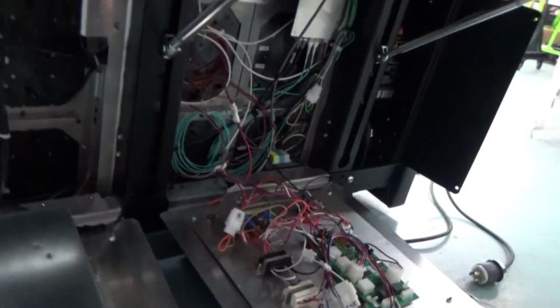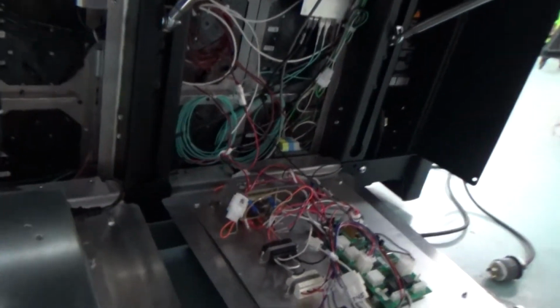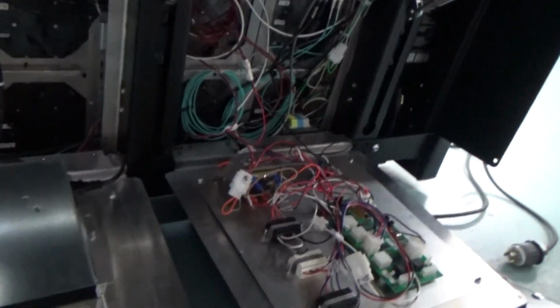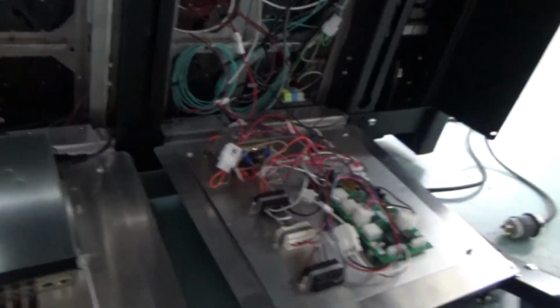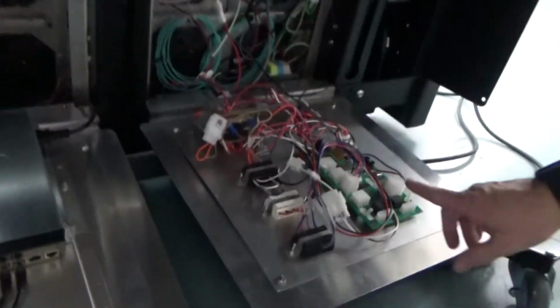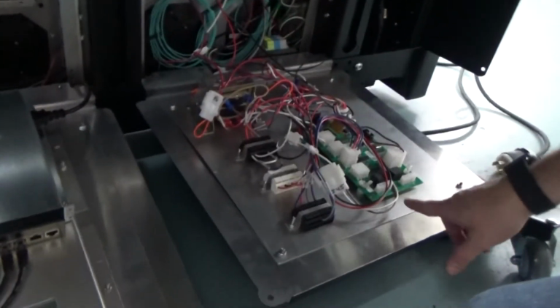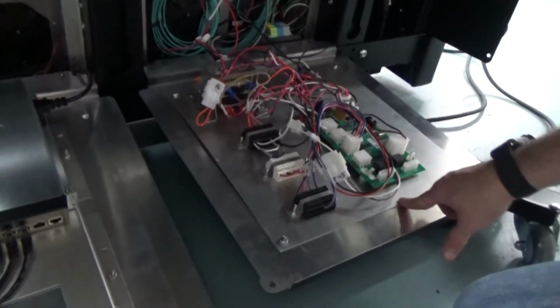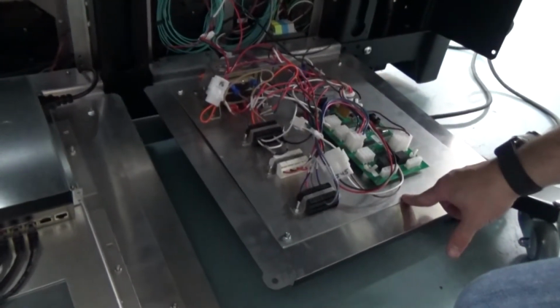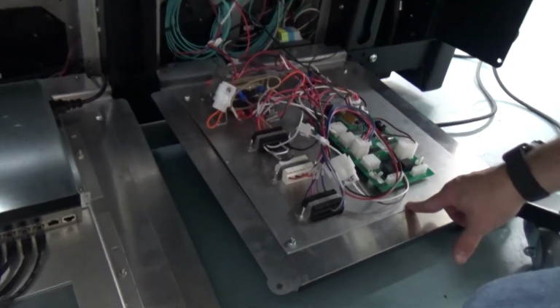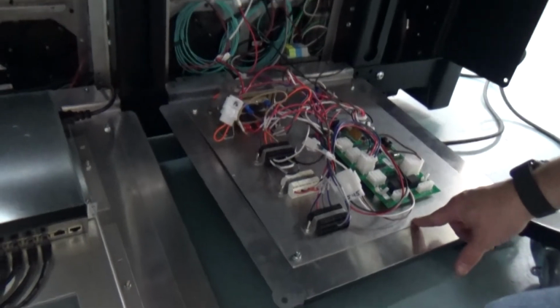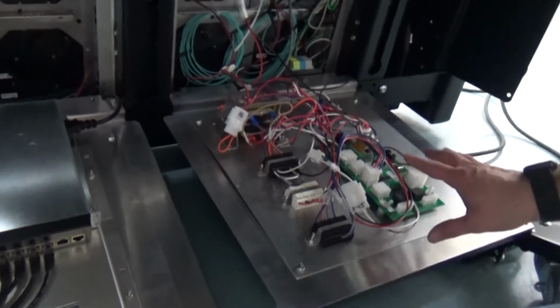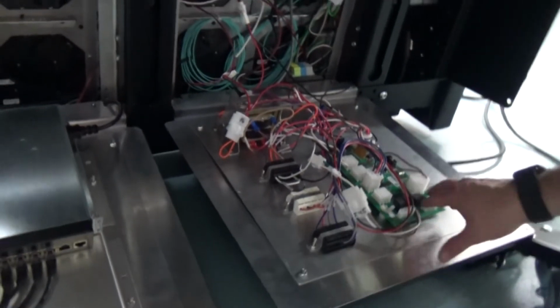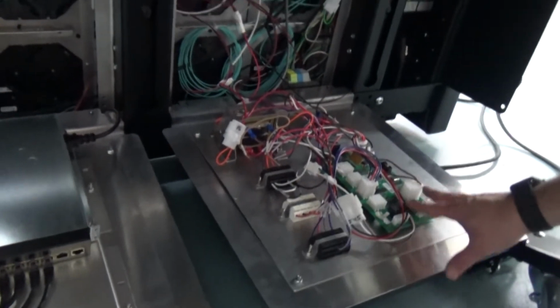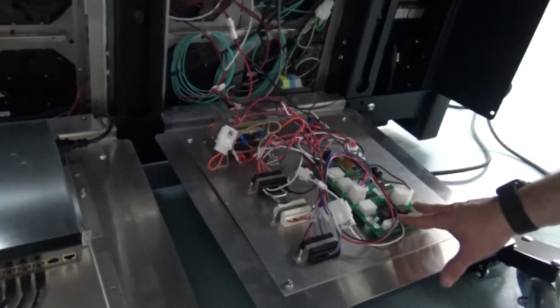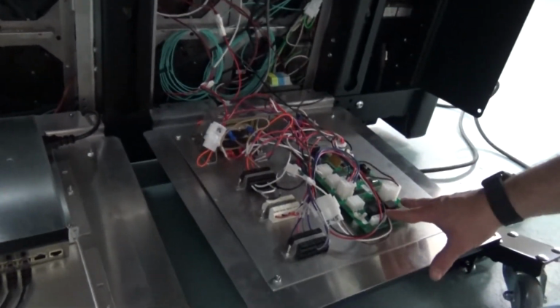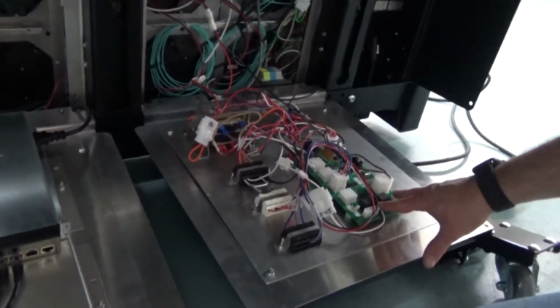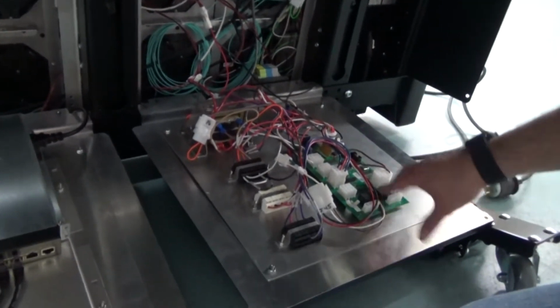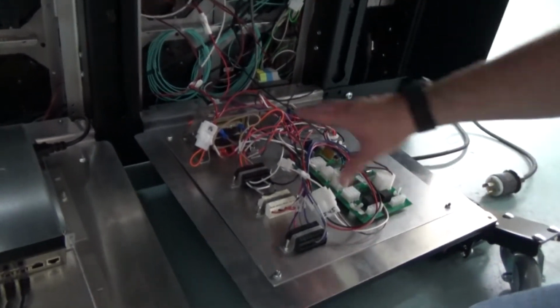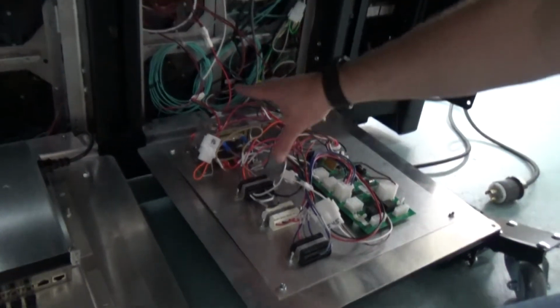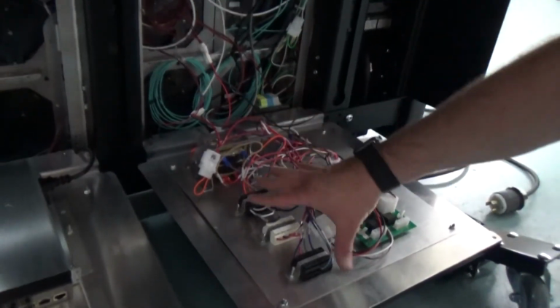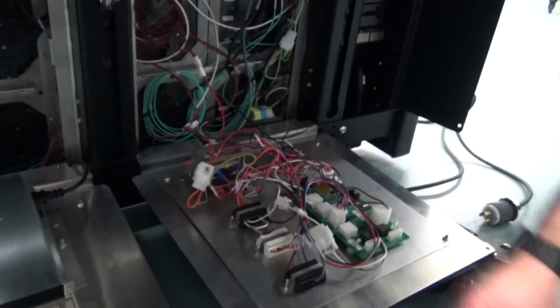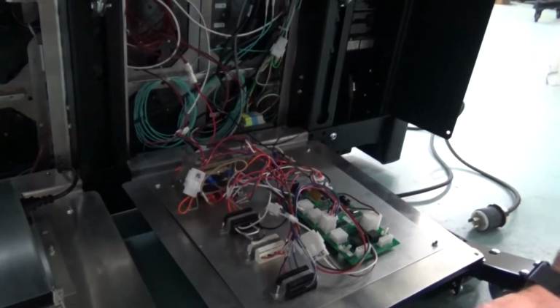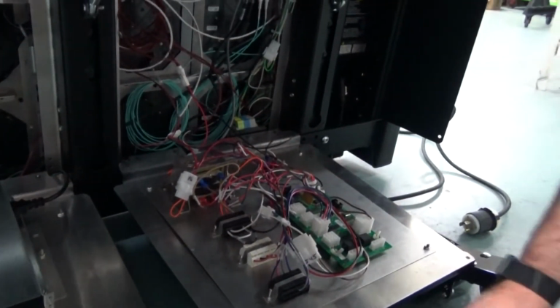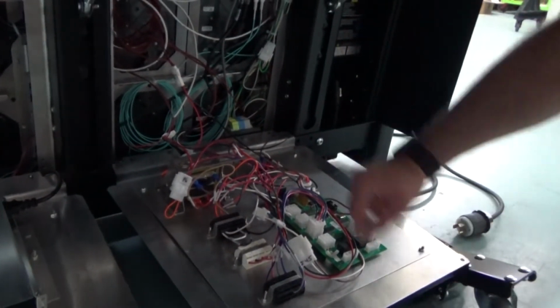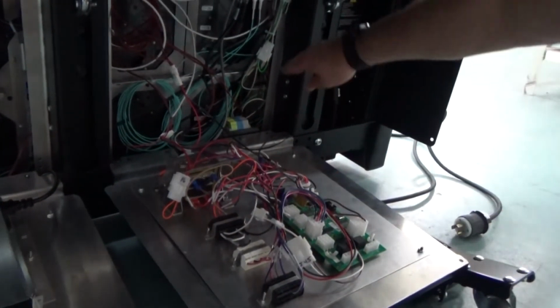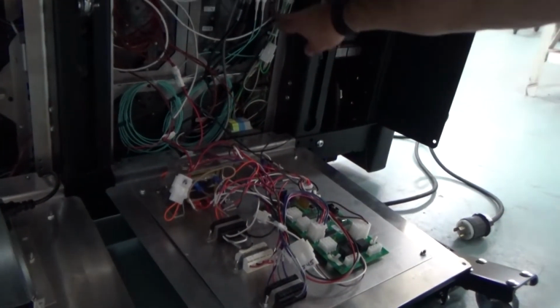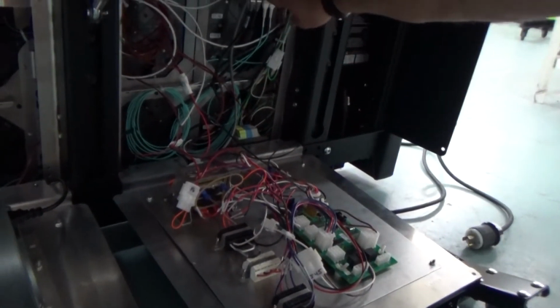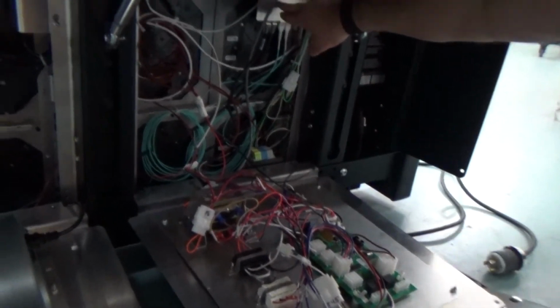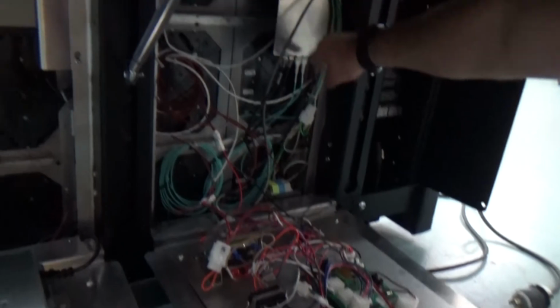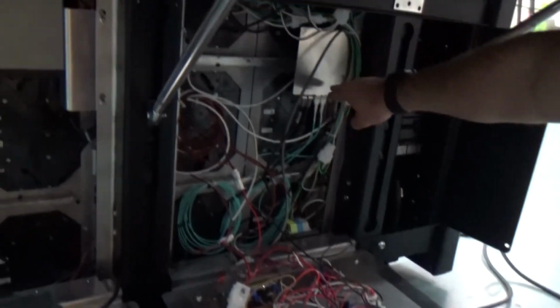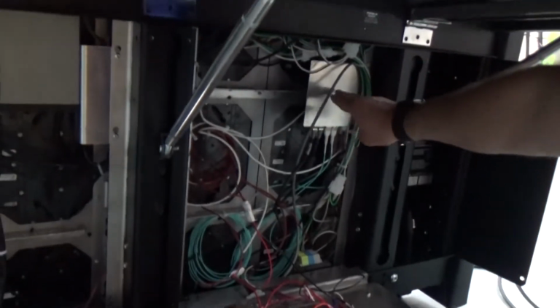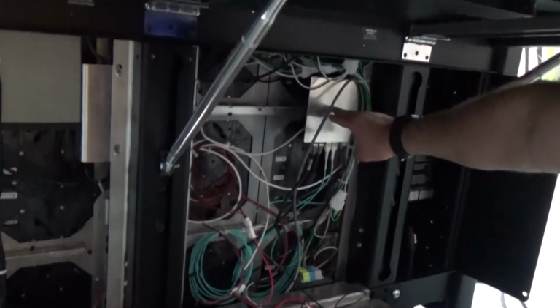Behind the right door, you will find the four column driver for light strip control, as well as the PLR.